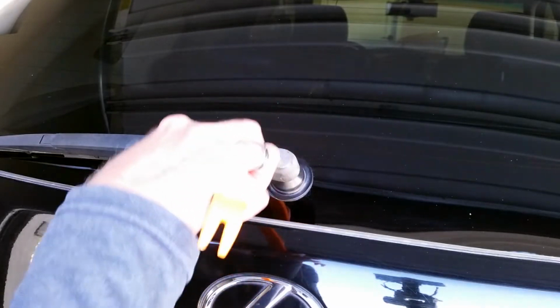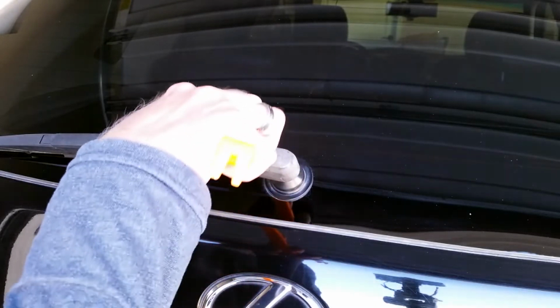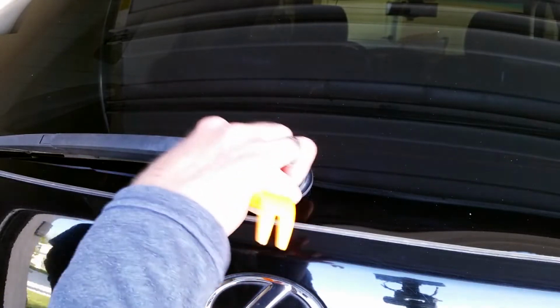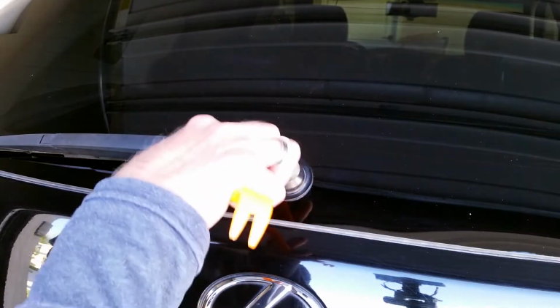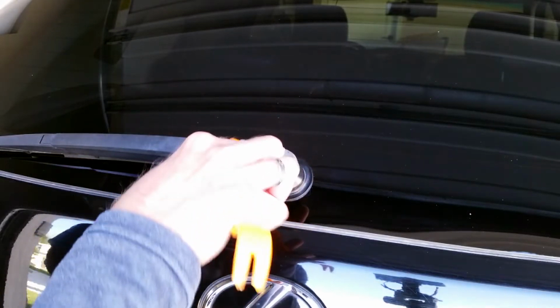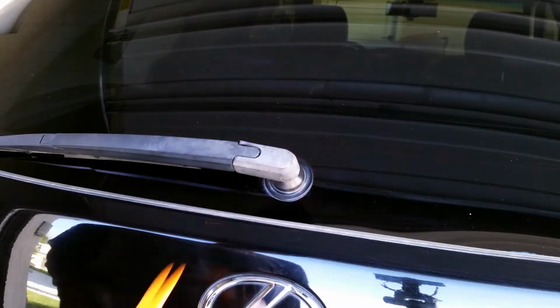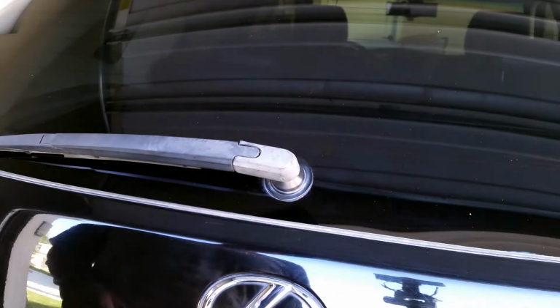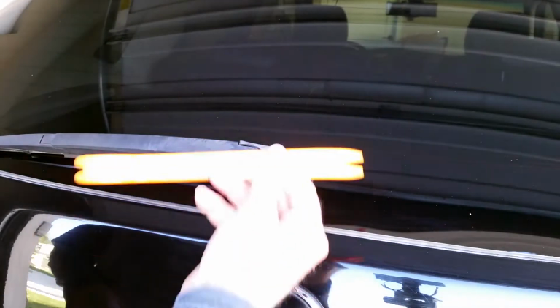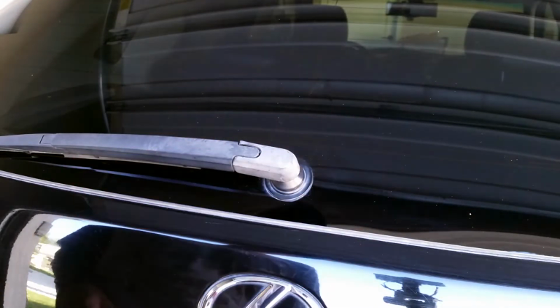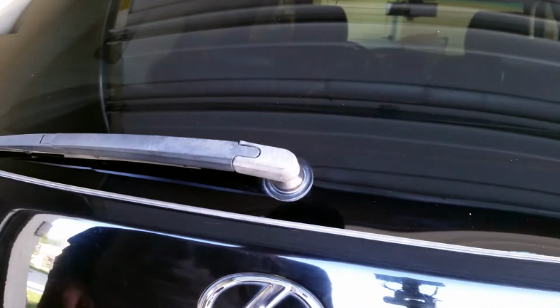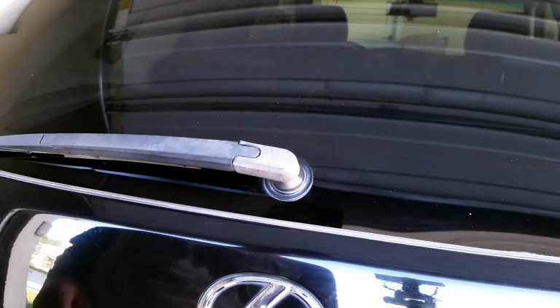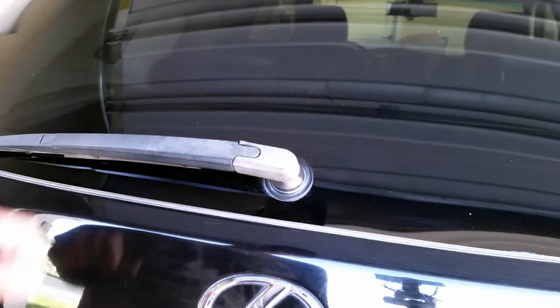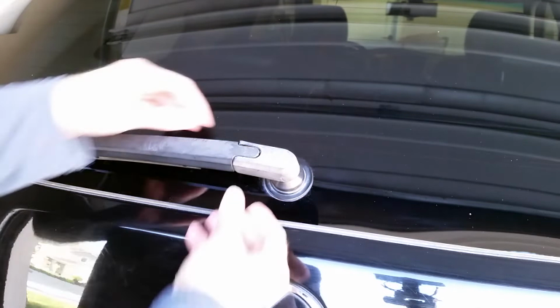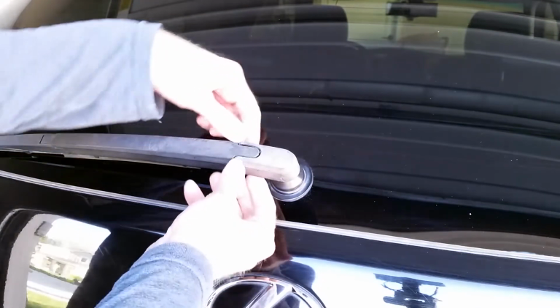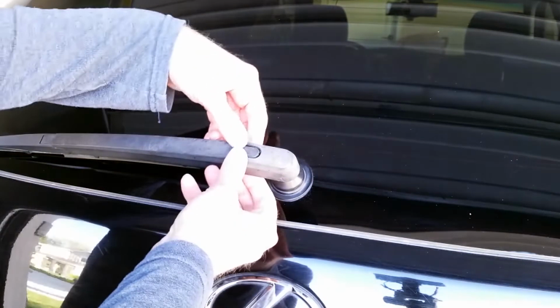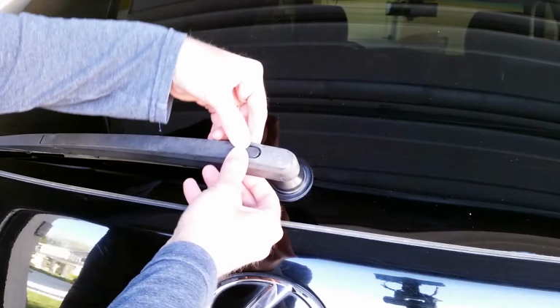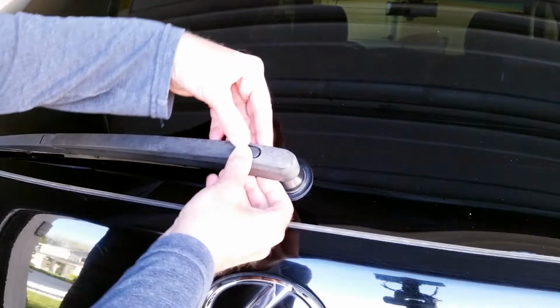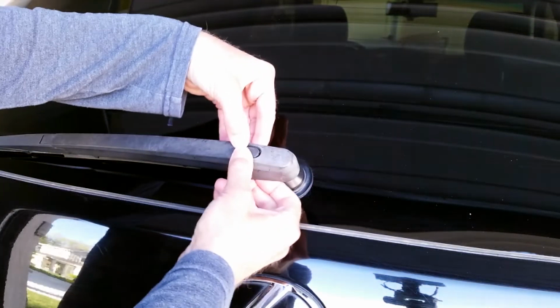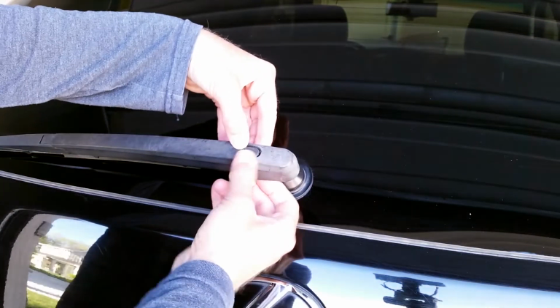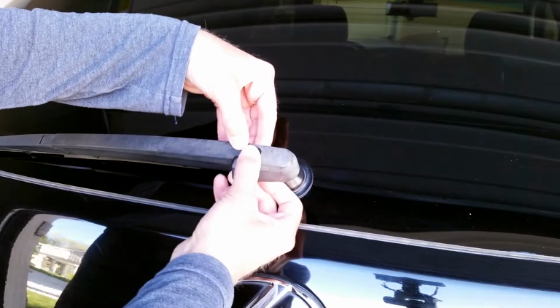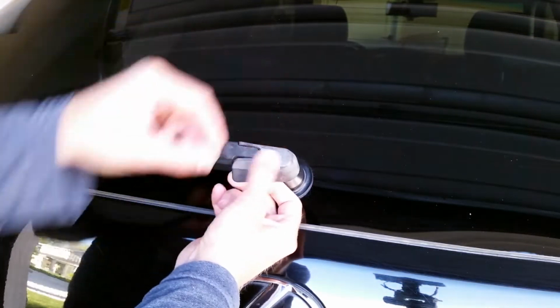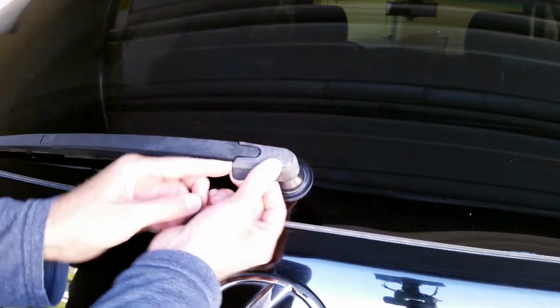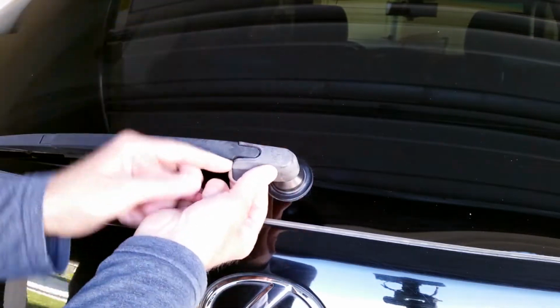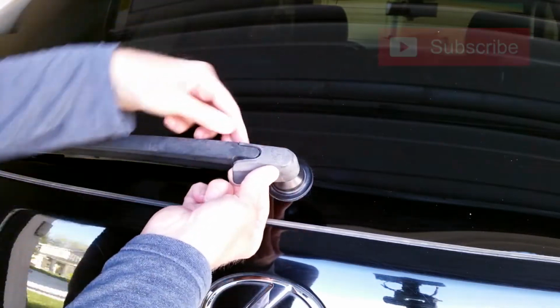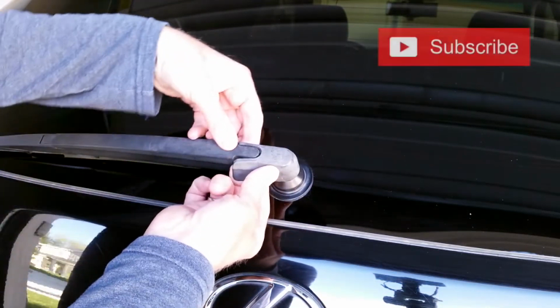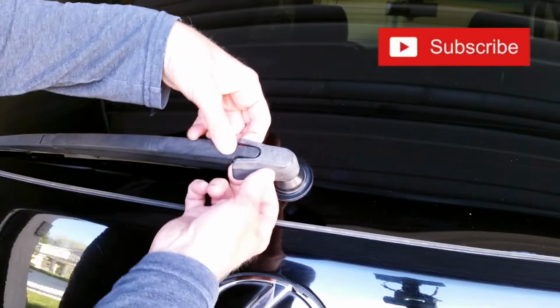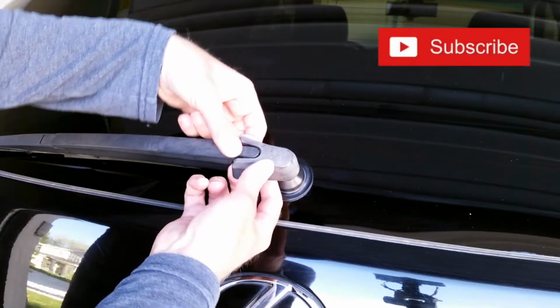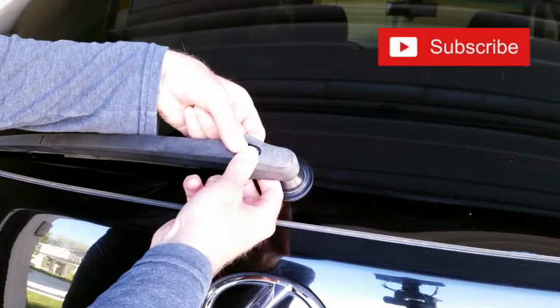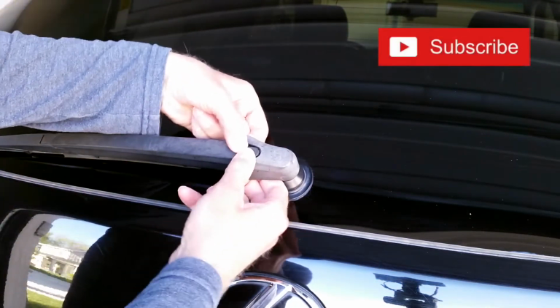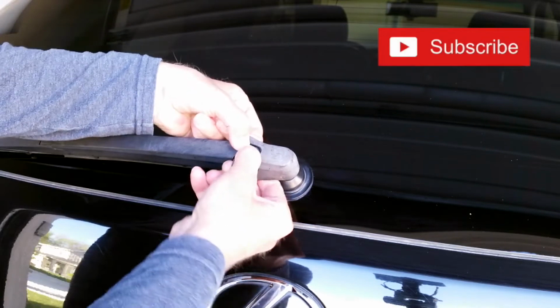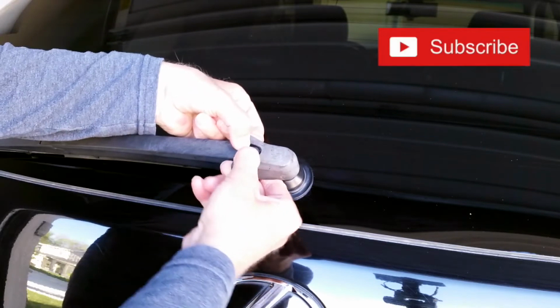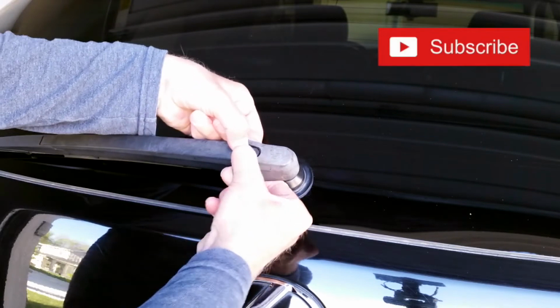At first you might think you need these little pry bars to get this piece off, but that's not the case. They won't work on this. This actually comes off by hand, at least the first part.